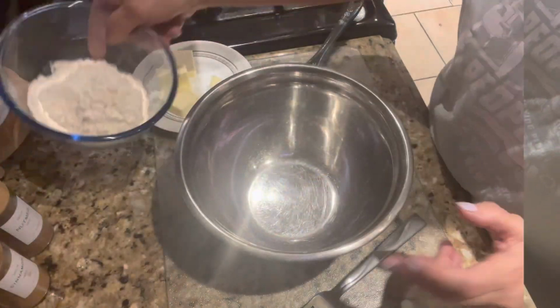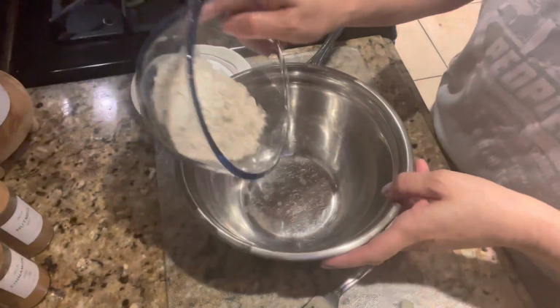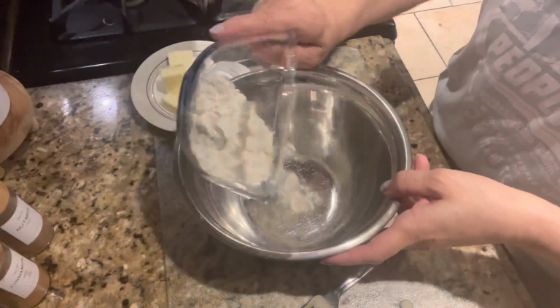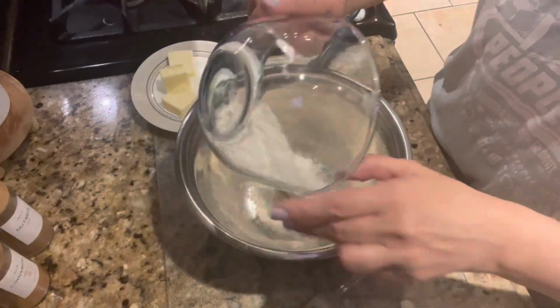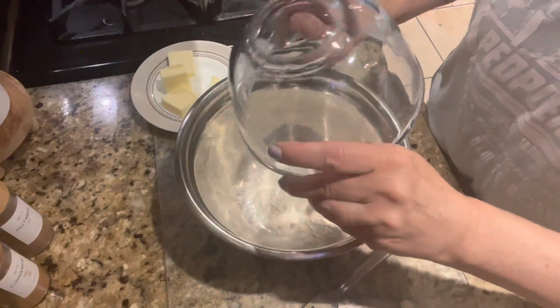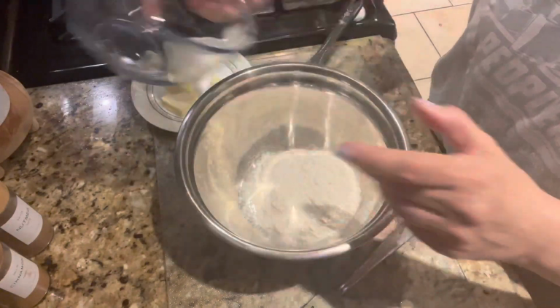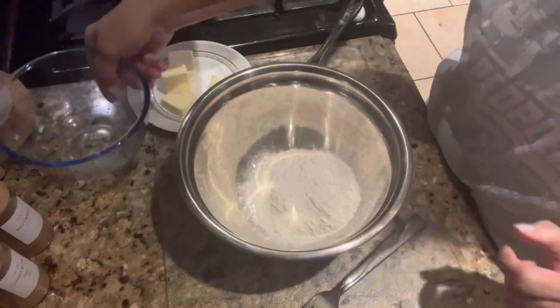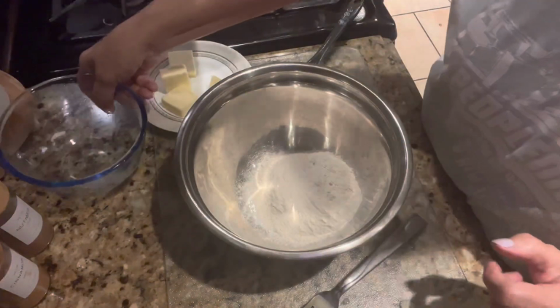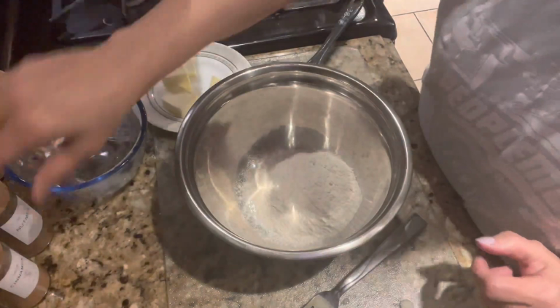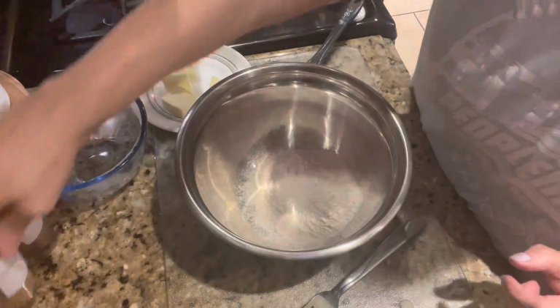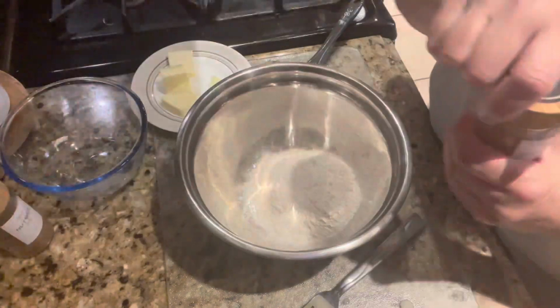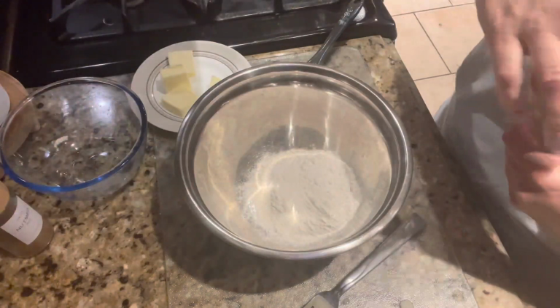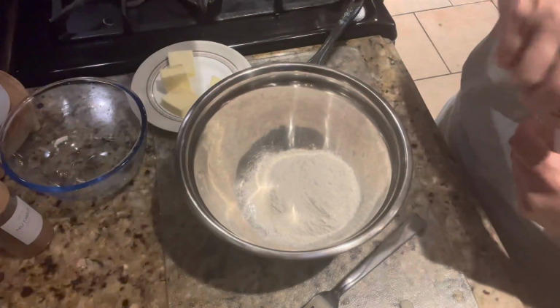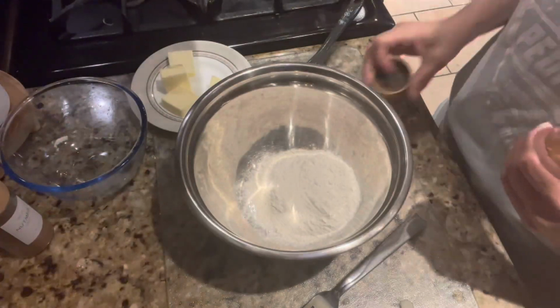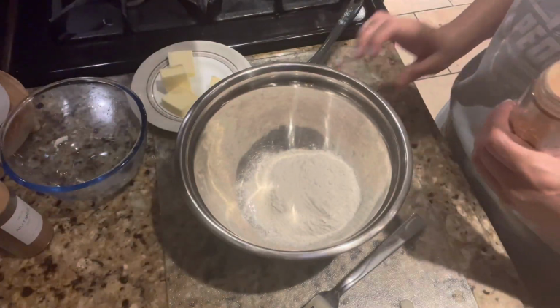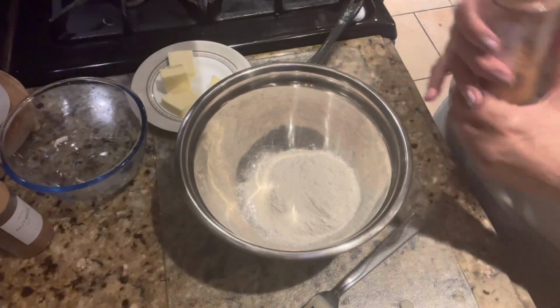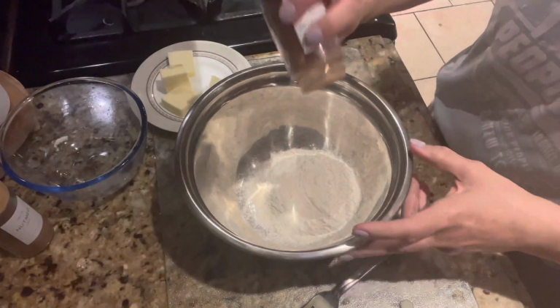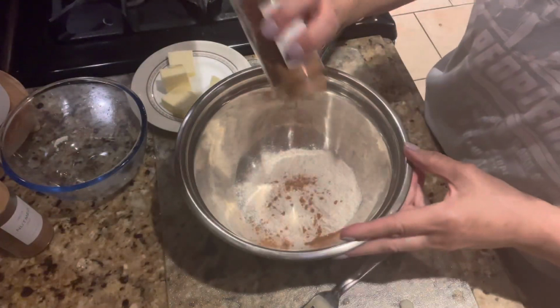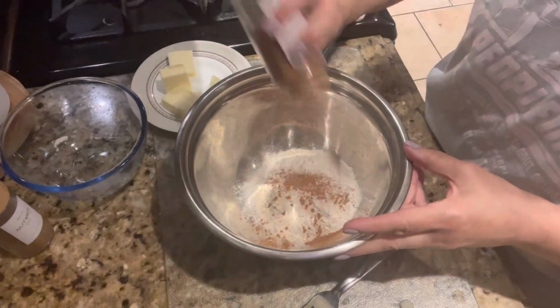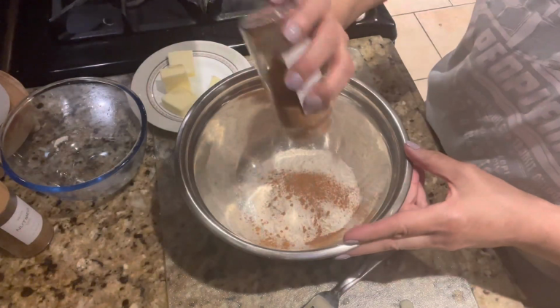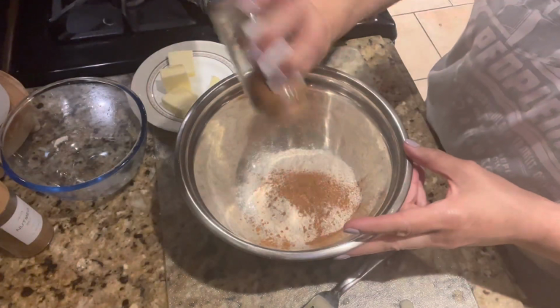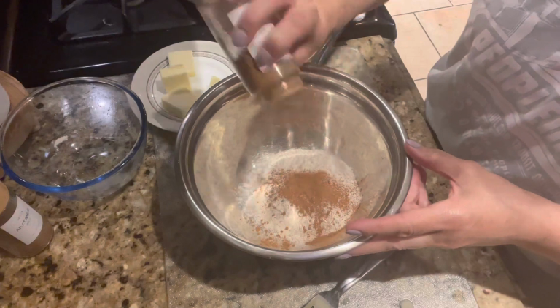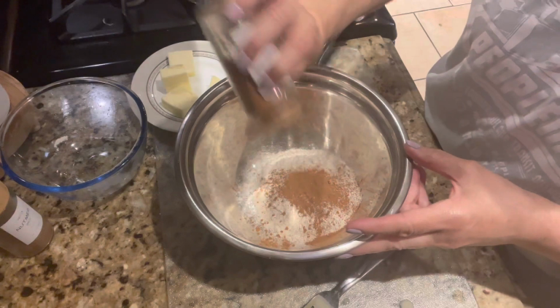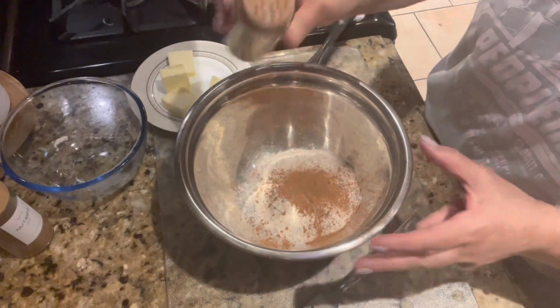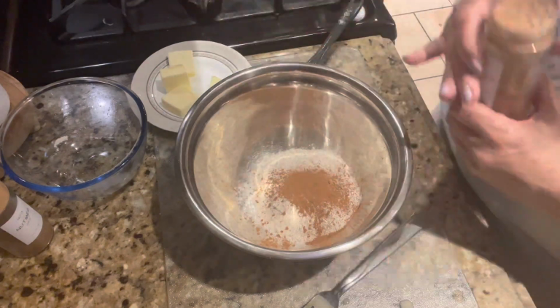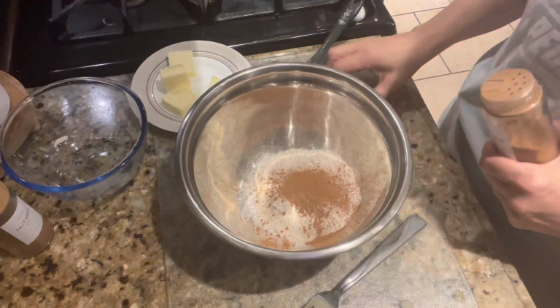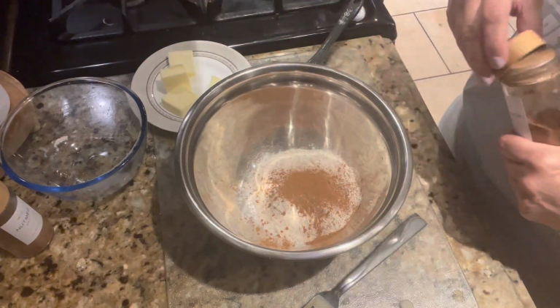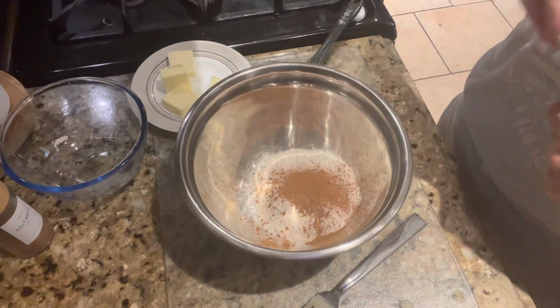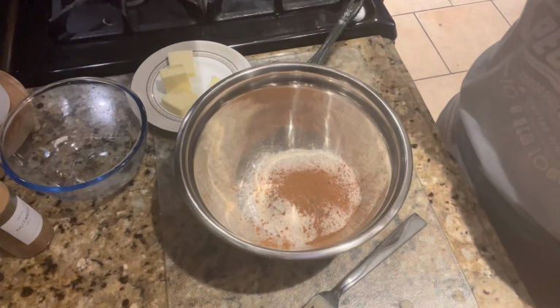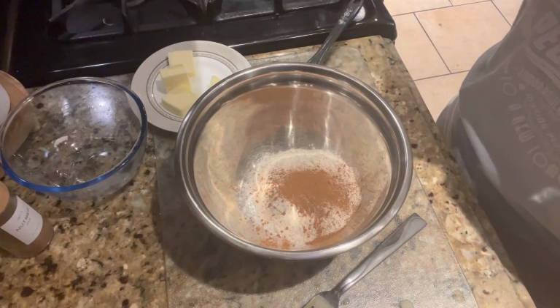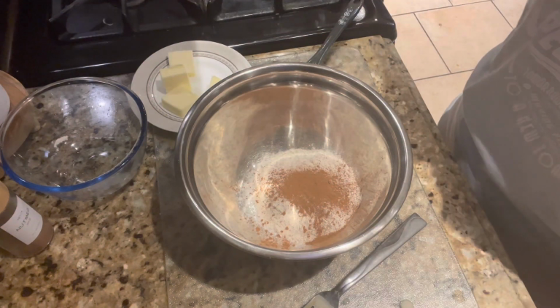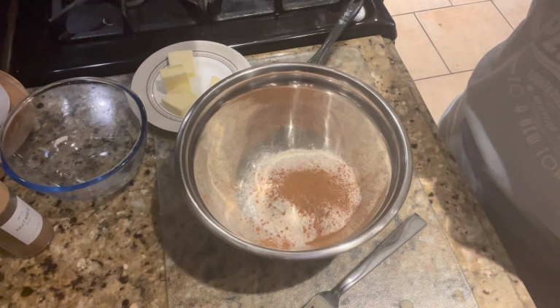Okay, so now we're going to take a smaller bowl and add in the flour, the remaining brown sugar, cinnamon, and a little bit of salt if you'd like, and we're just going to mix that really well together.